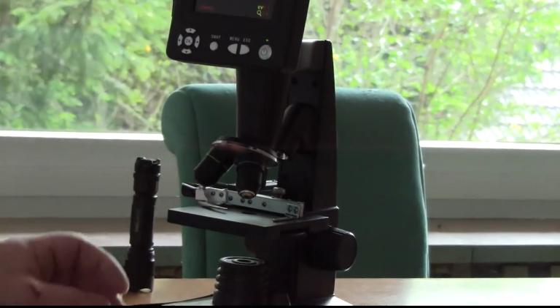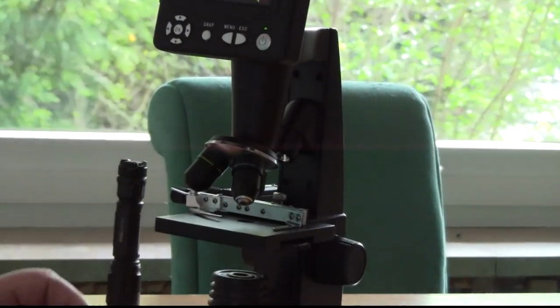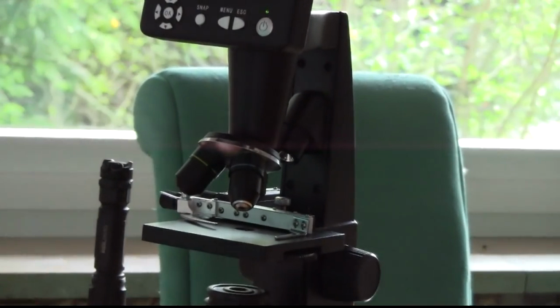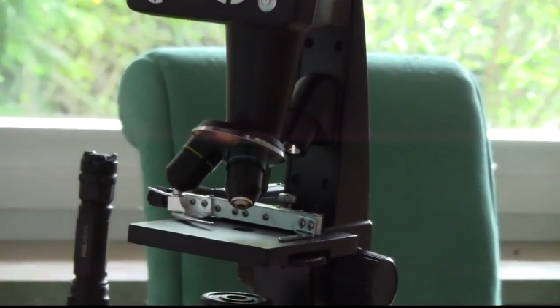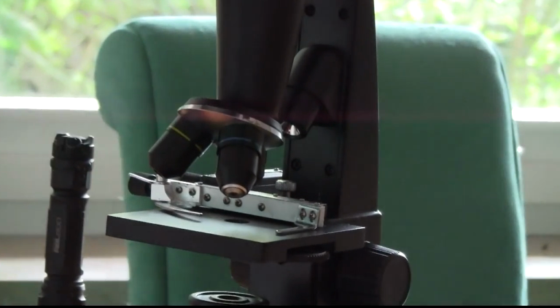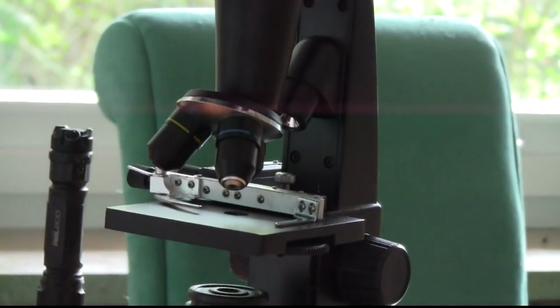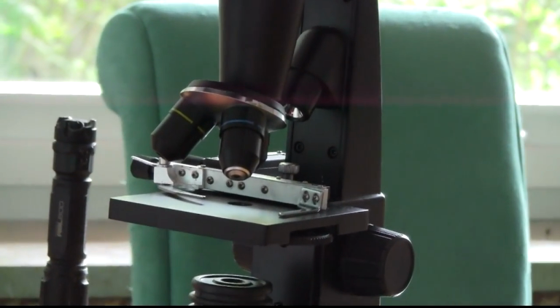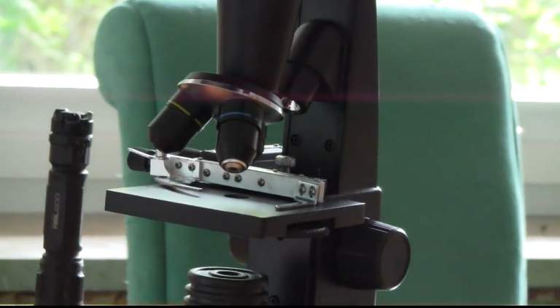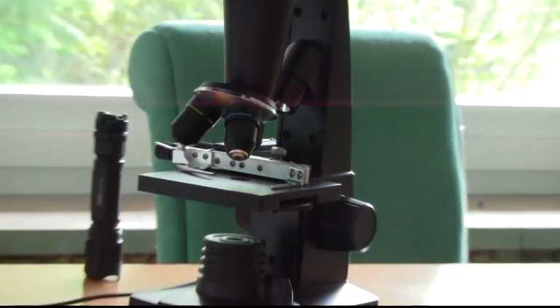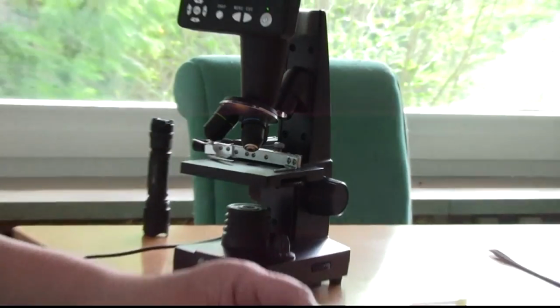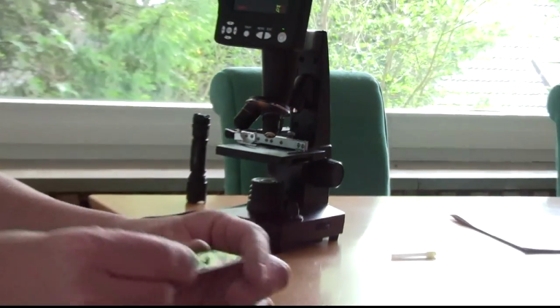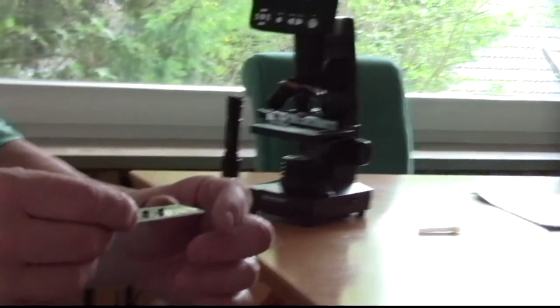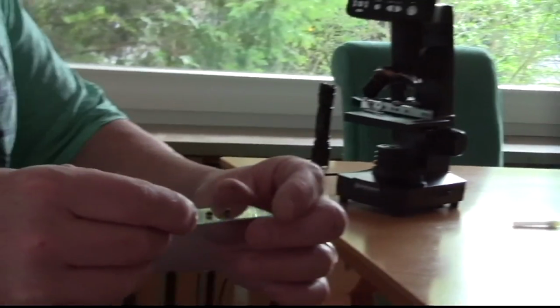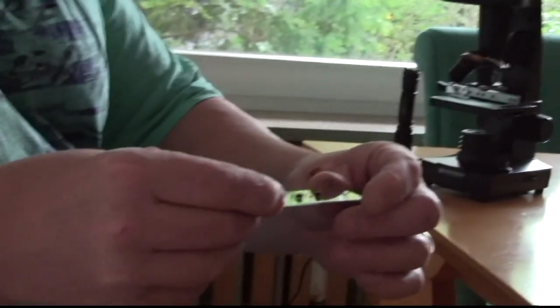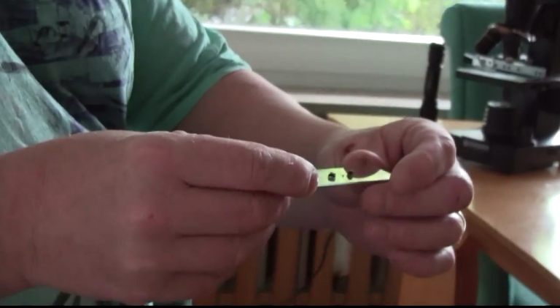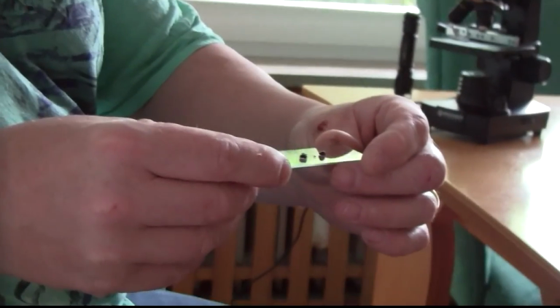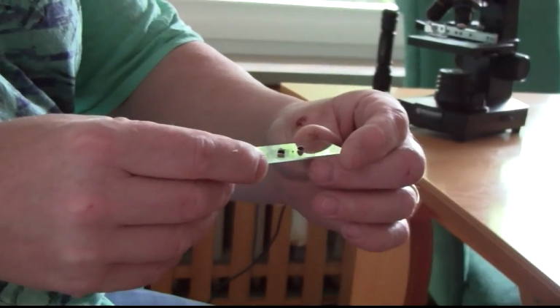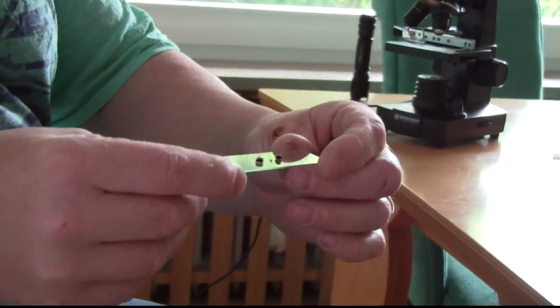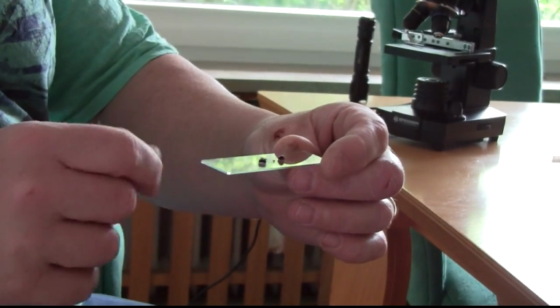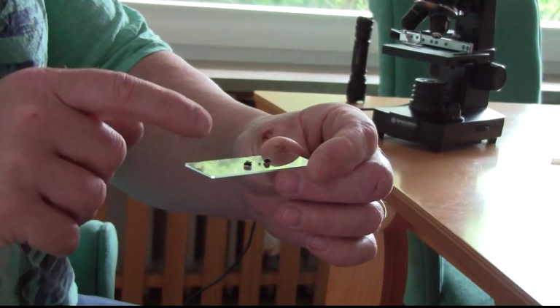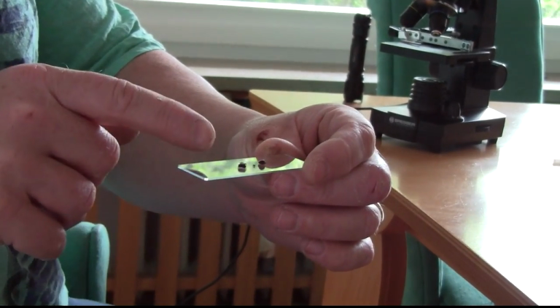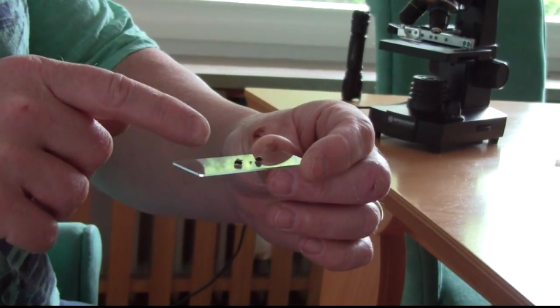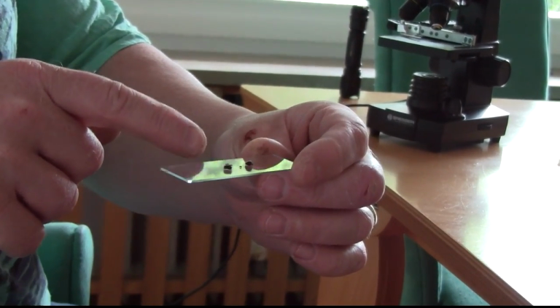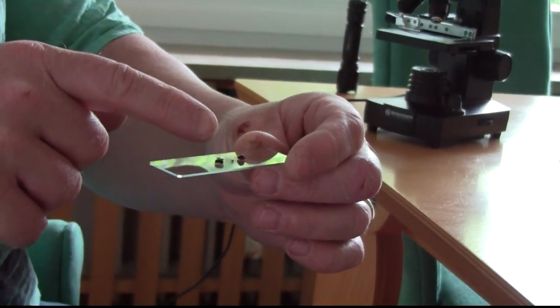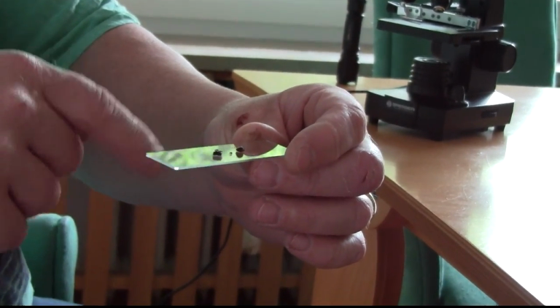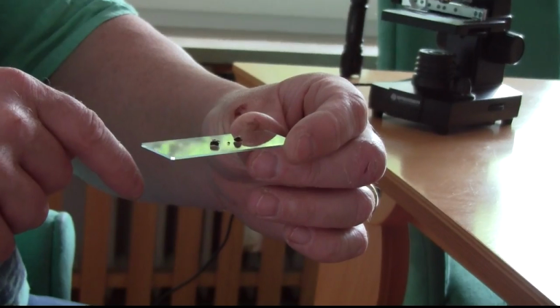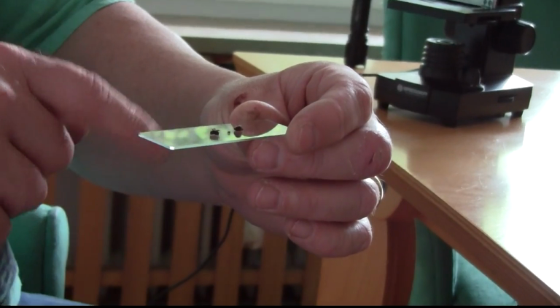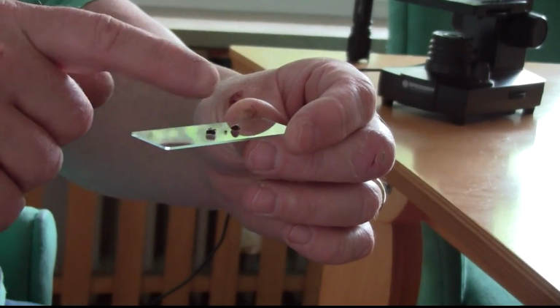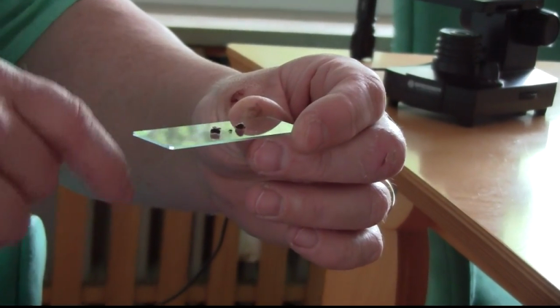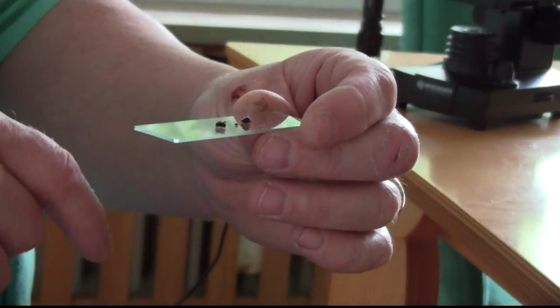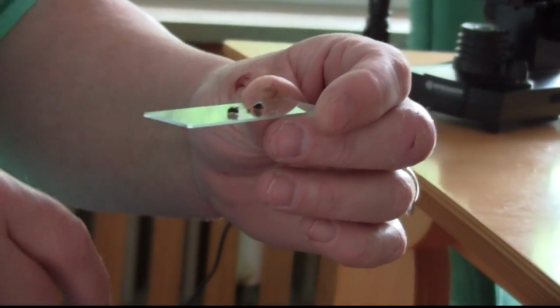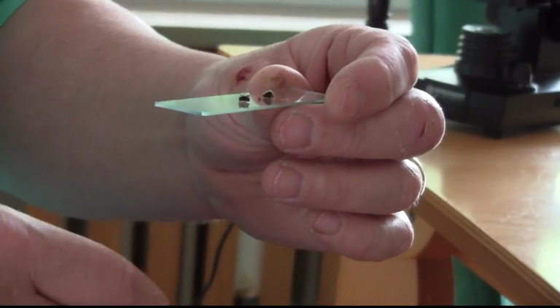So if you want to microscope something, here are three insect heads. That's a wasp, that's the head of an ant, and one of the blowfly.